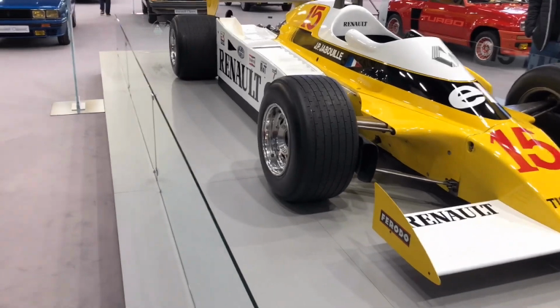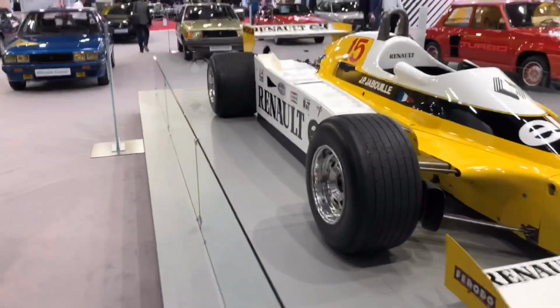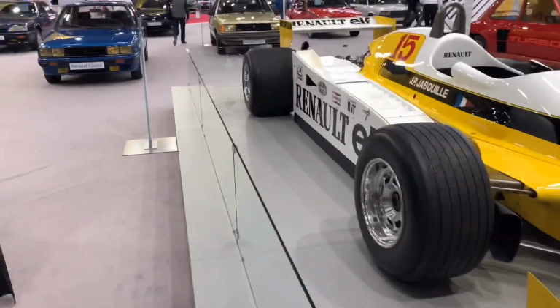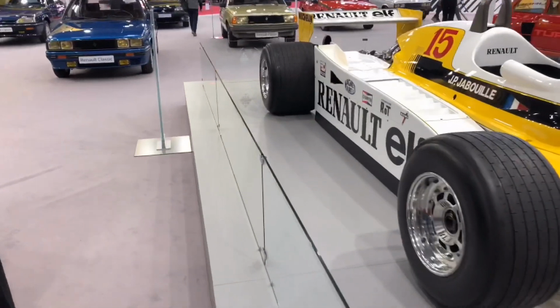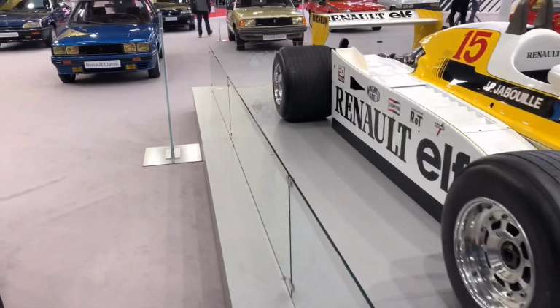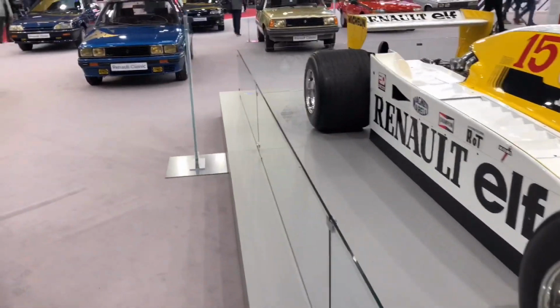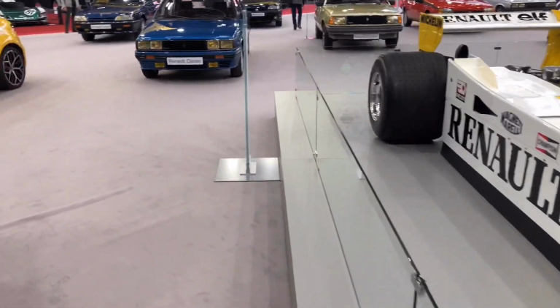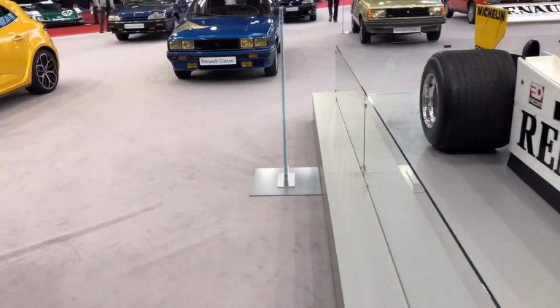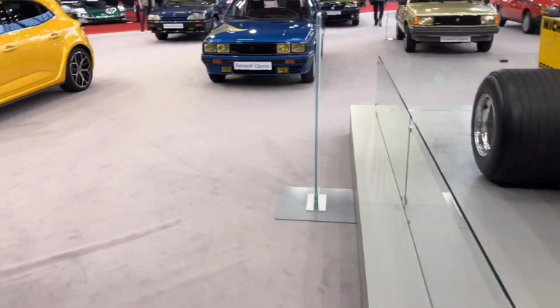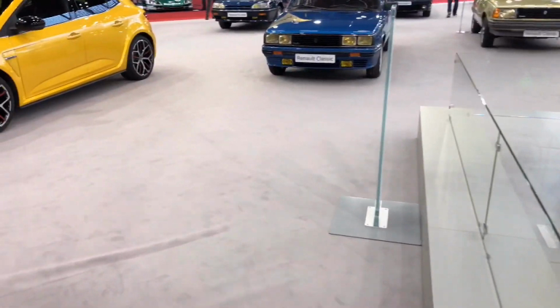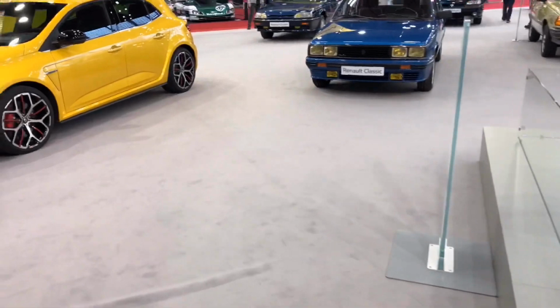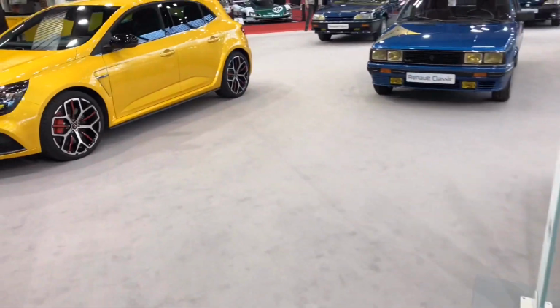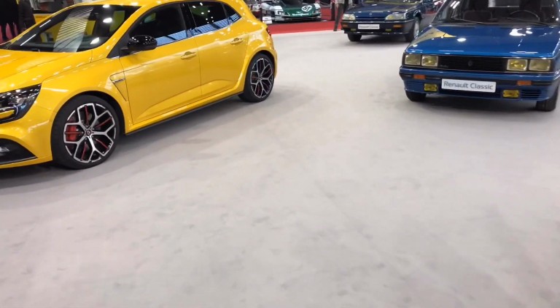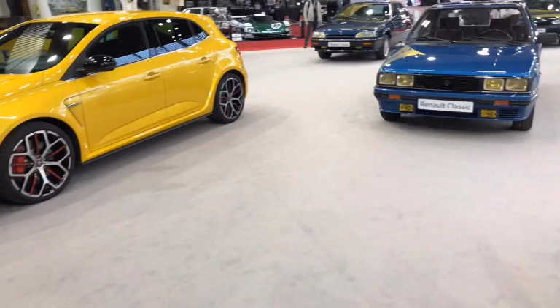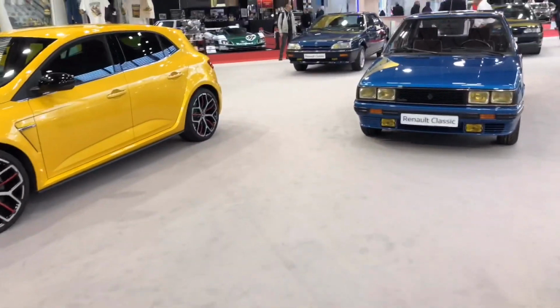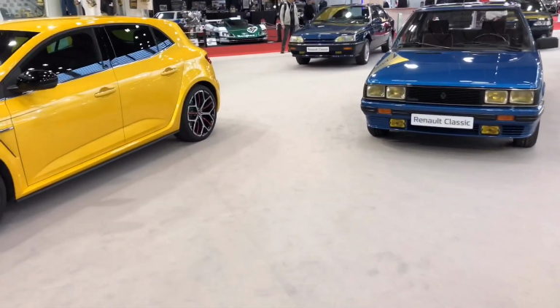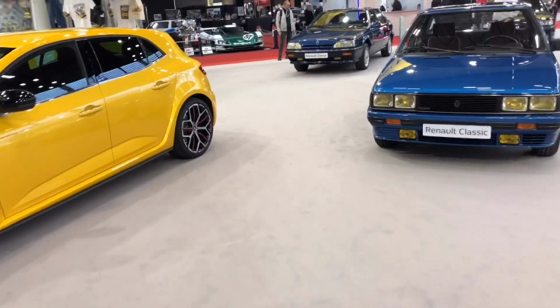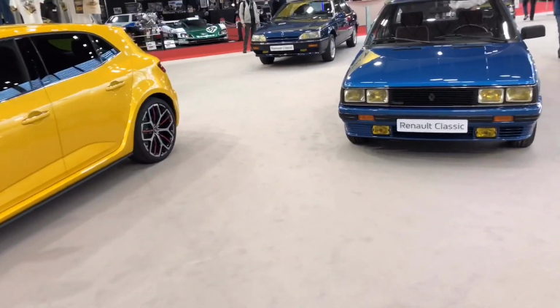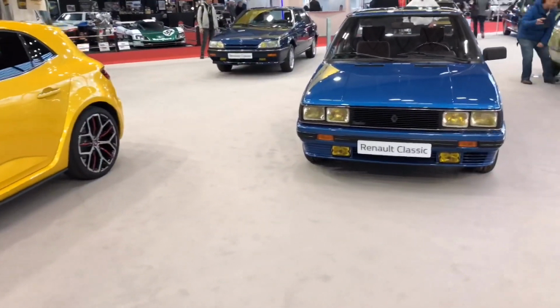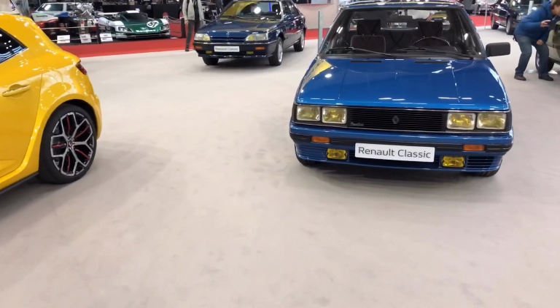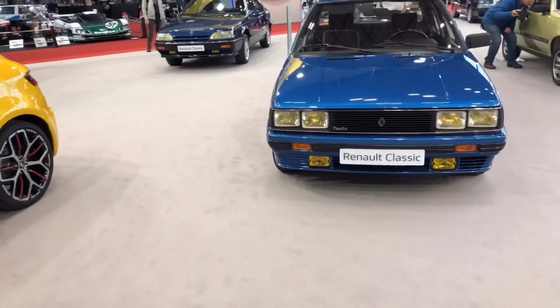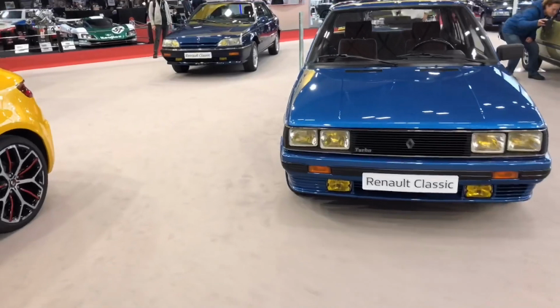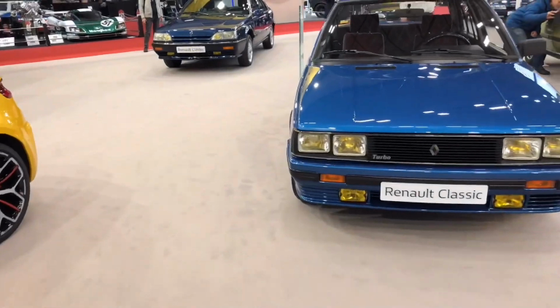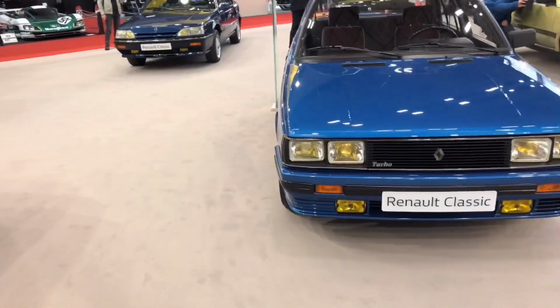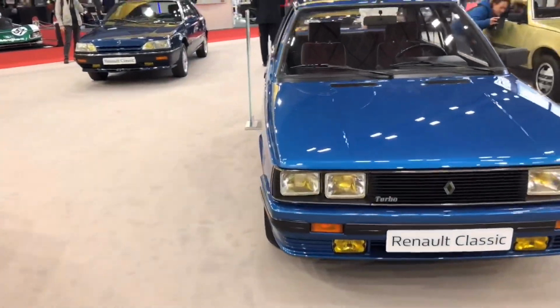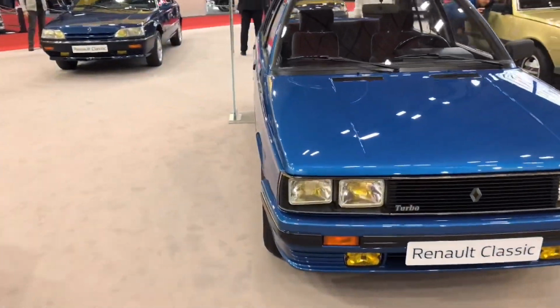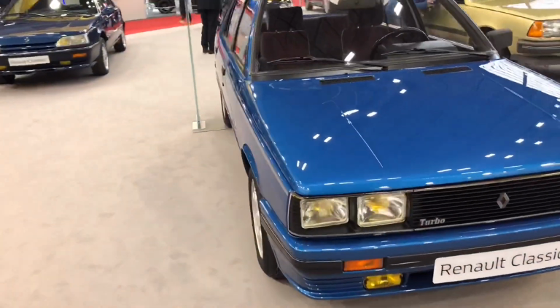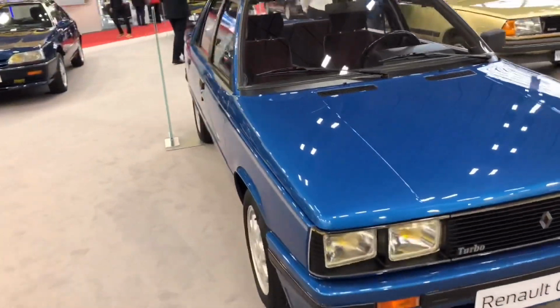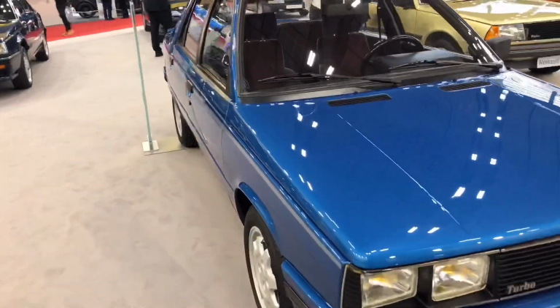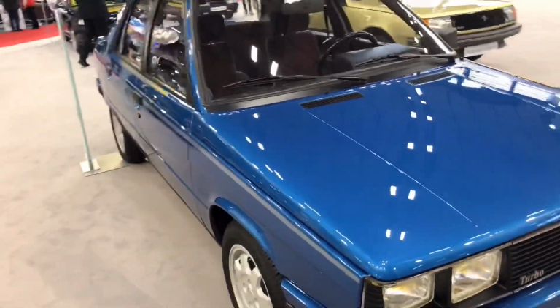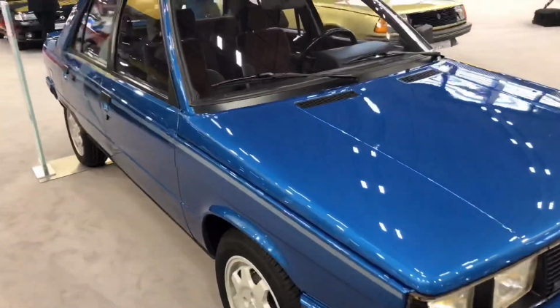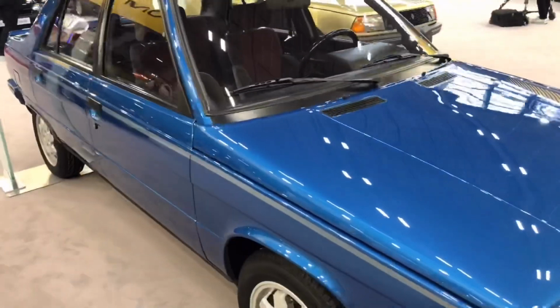Good afternoon, welcome to Vintage Car News, welcome to the Renault family car. Today I'm about to show you a few selections of Renault. The first one we have is a Renault 9 Turbo.